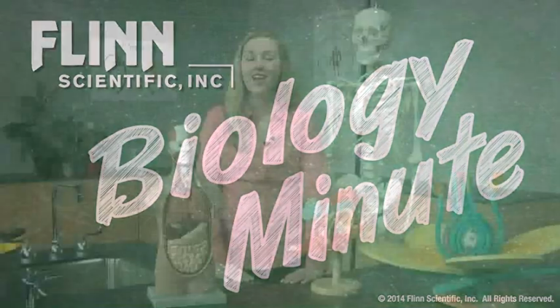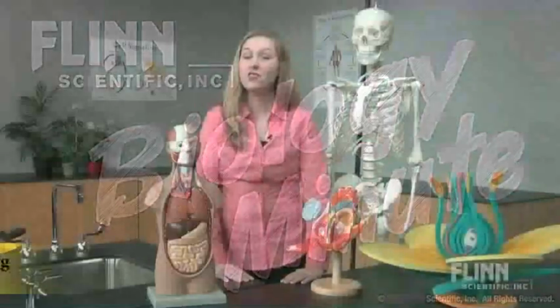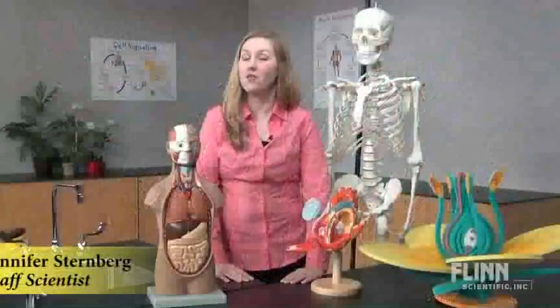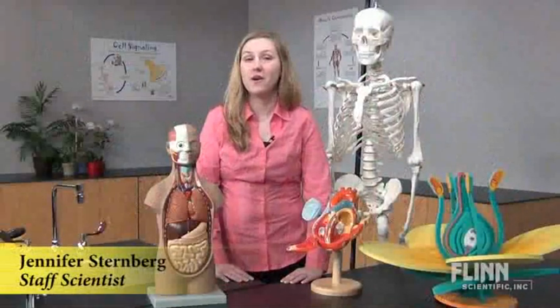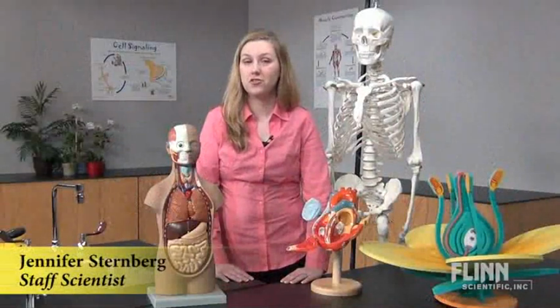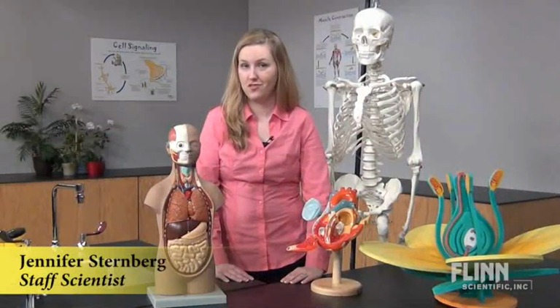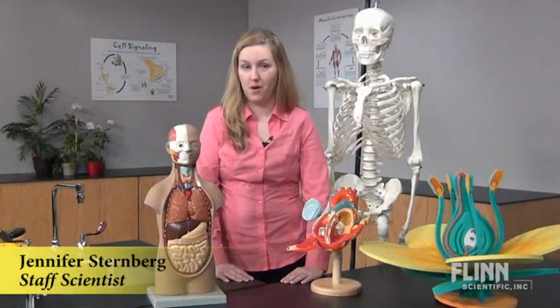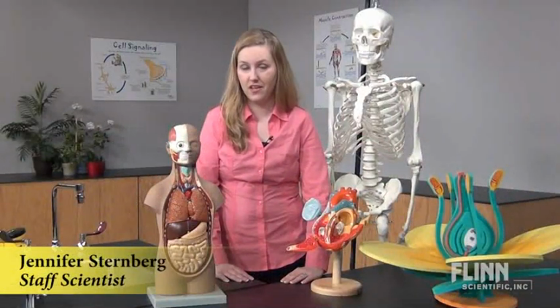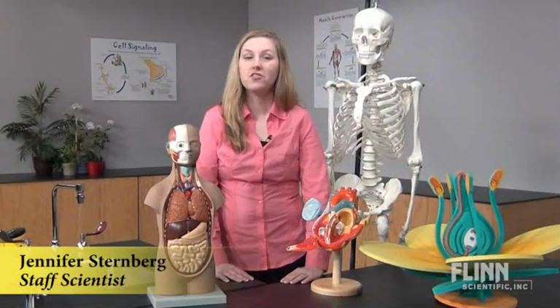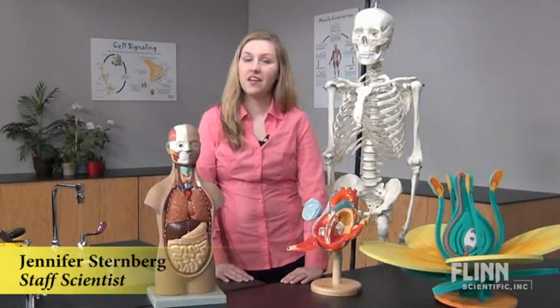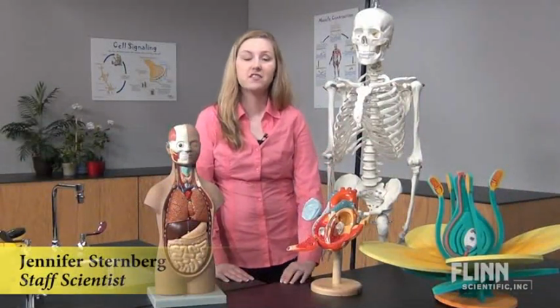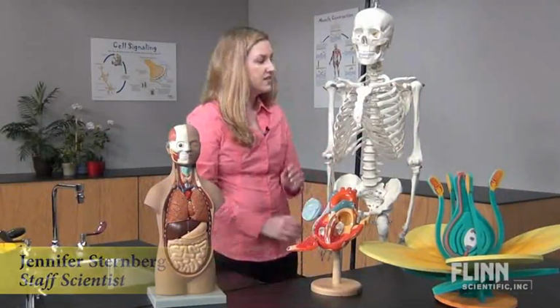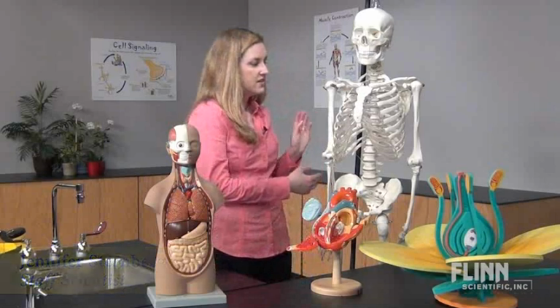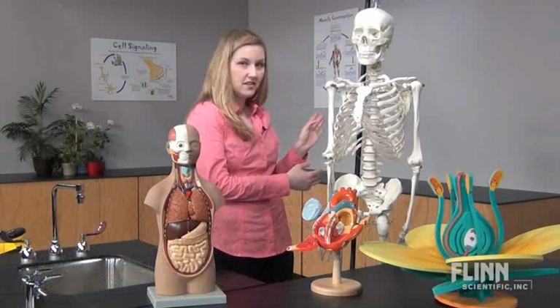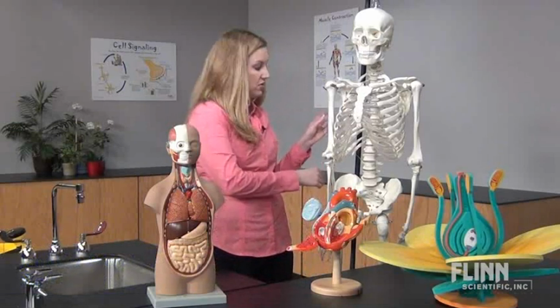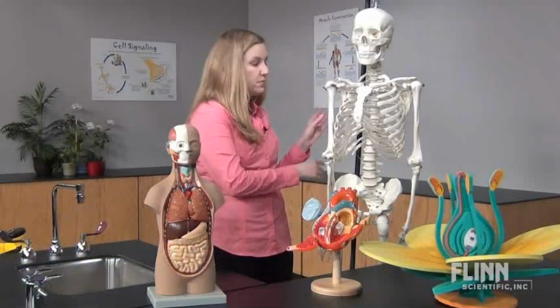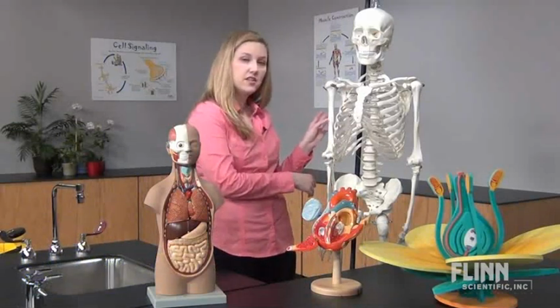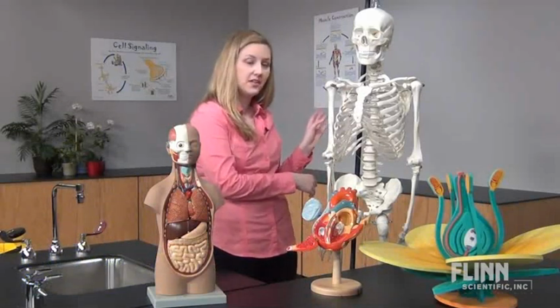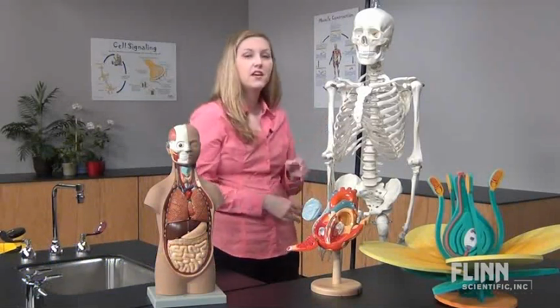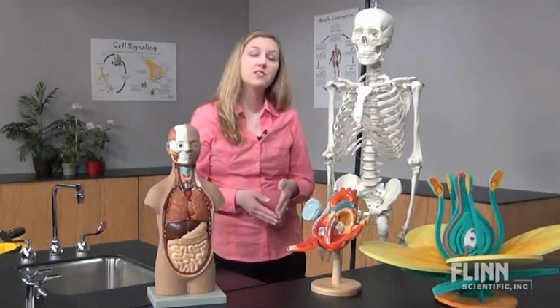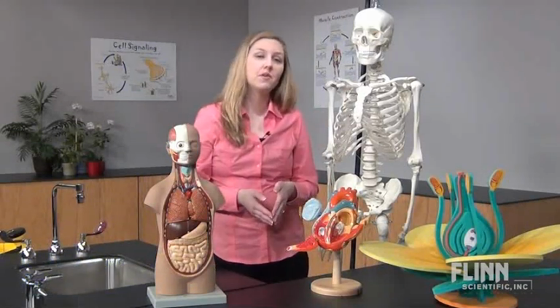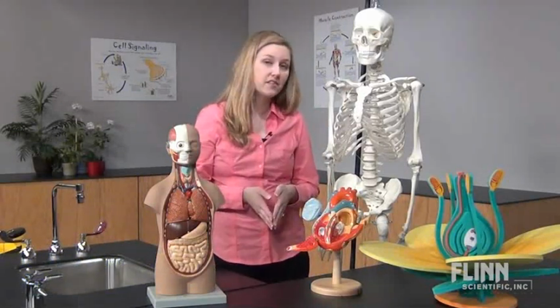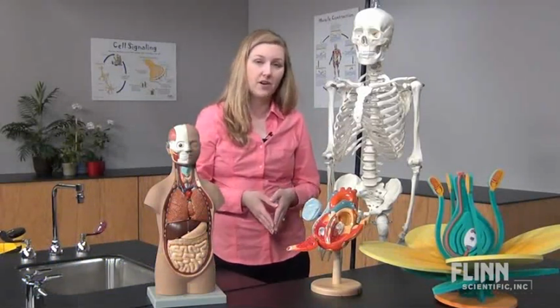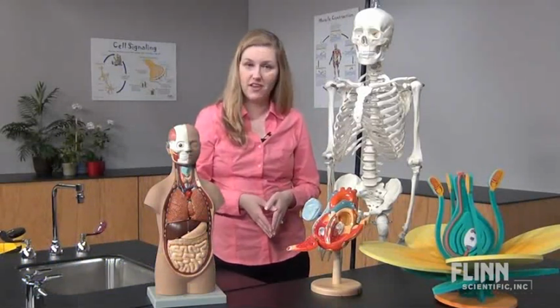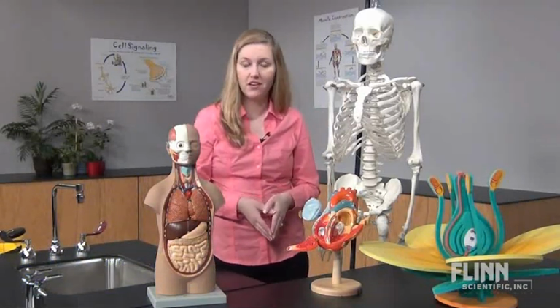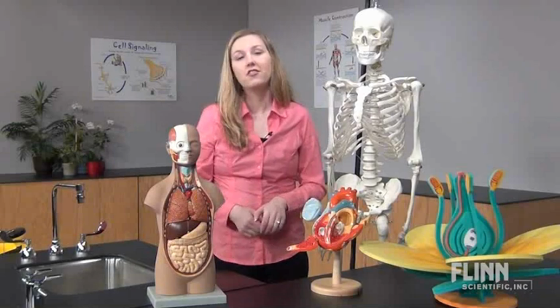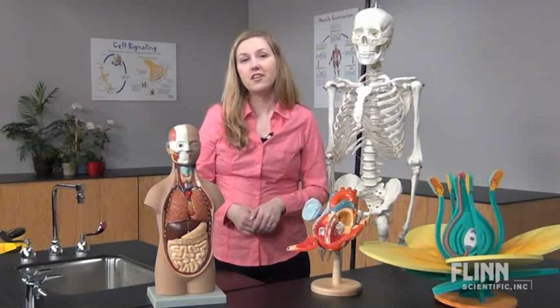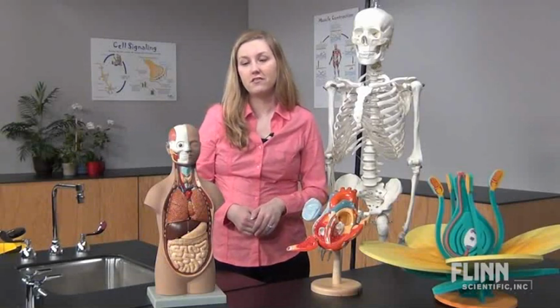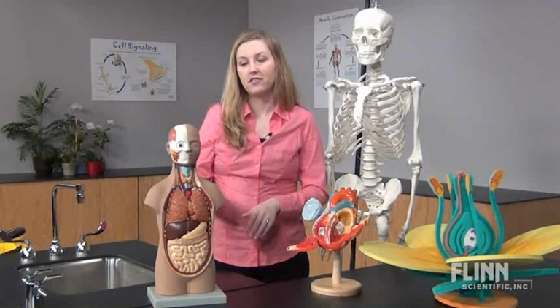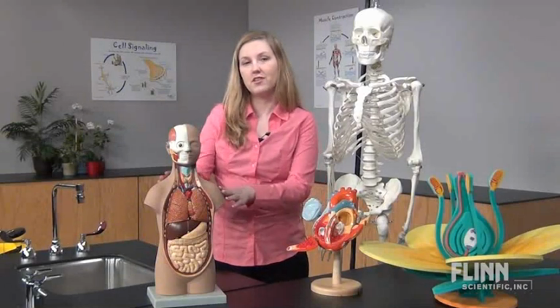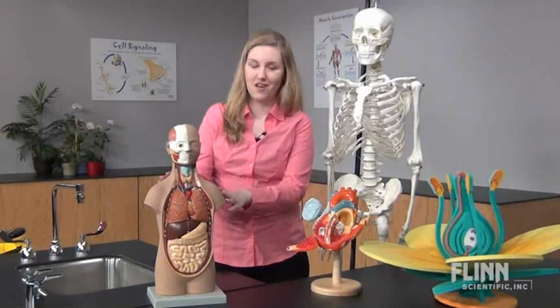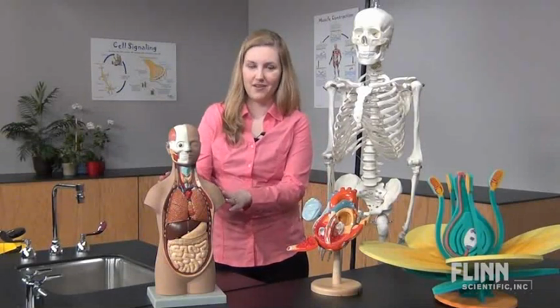Did you know that your models shouldn't be stored upright? Just like us, when the skeleton is standing, gravity pulls on its joints and over time causes it to wear out faster. Gravity also affects torsos and other models.